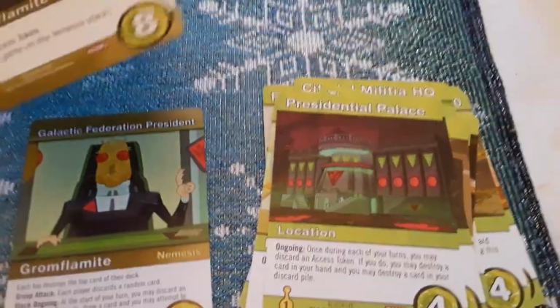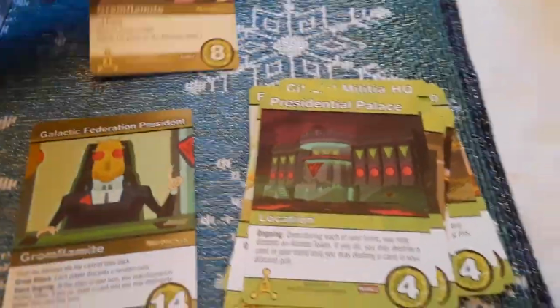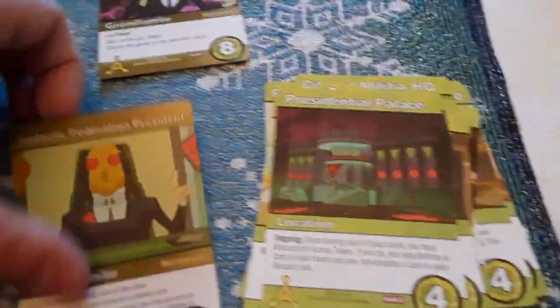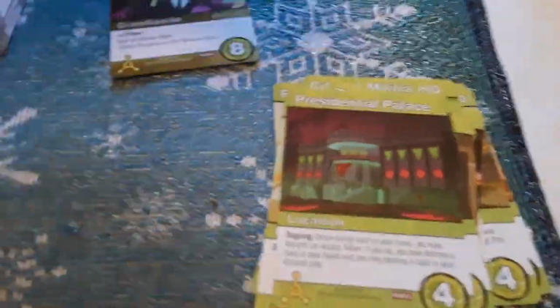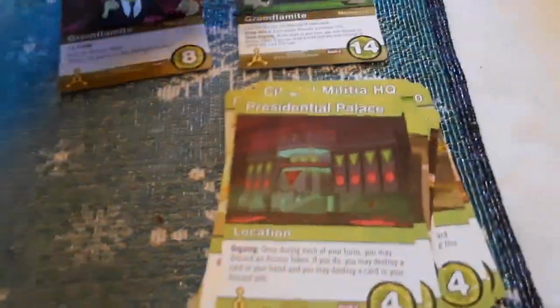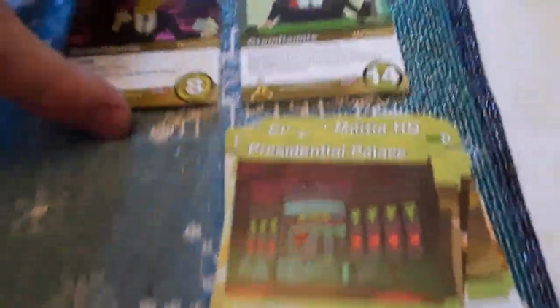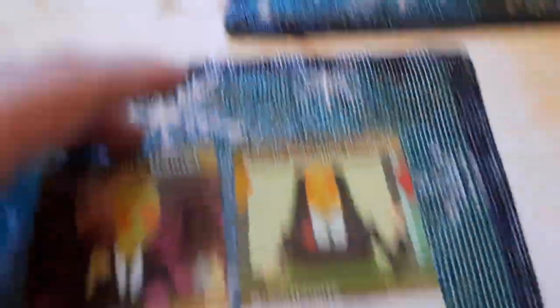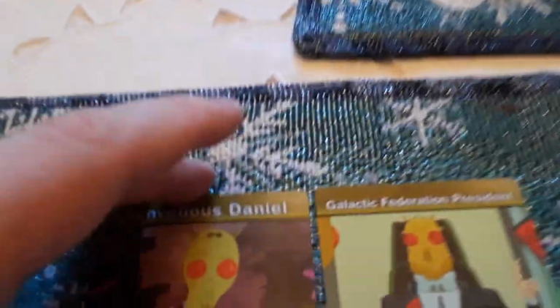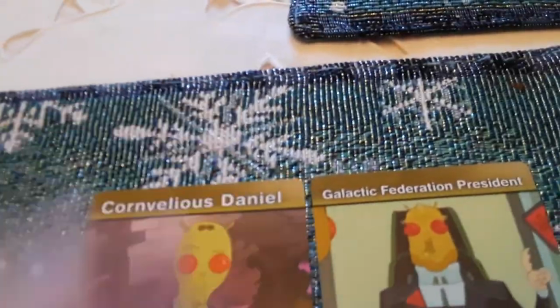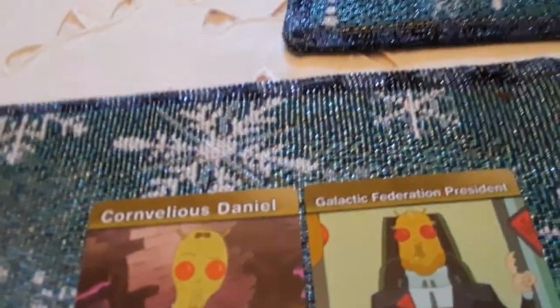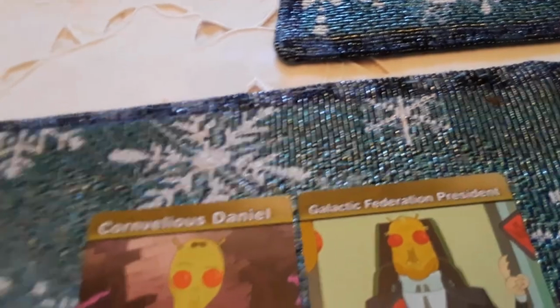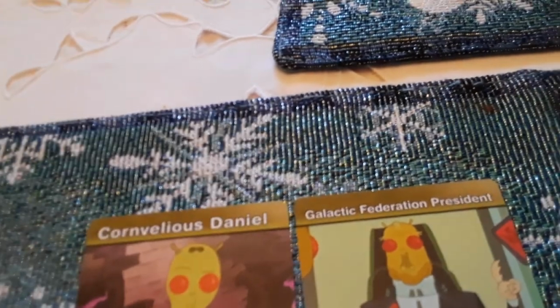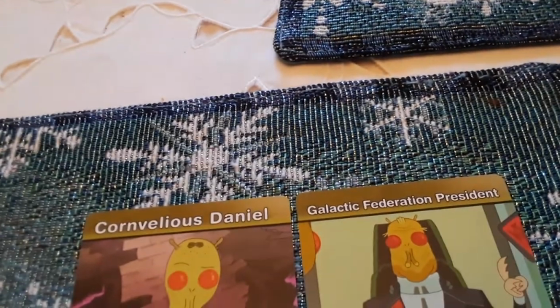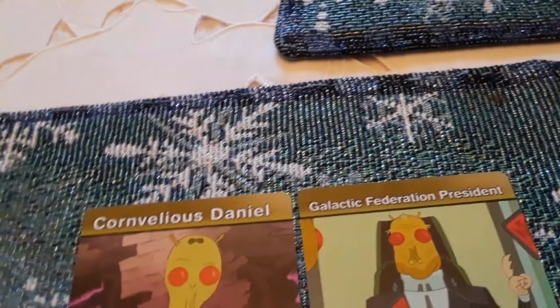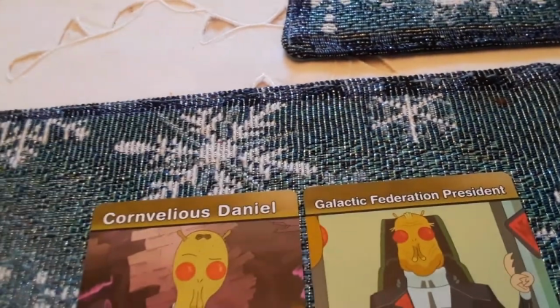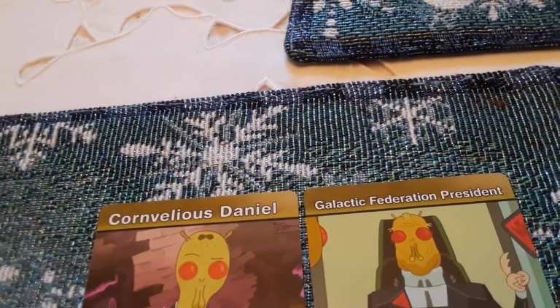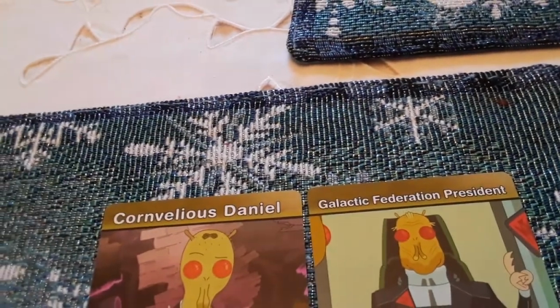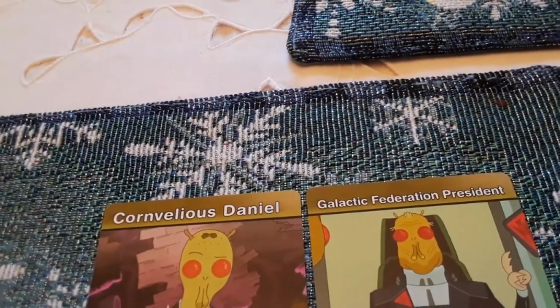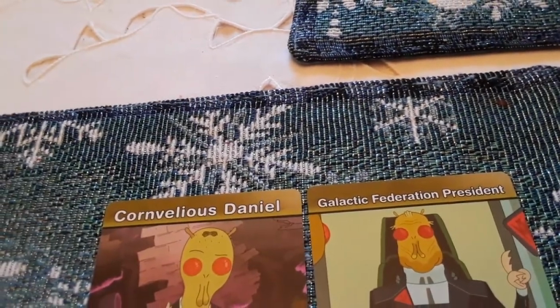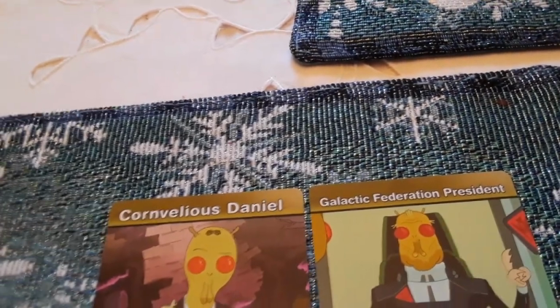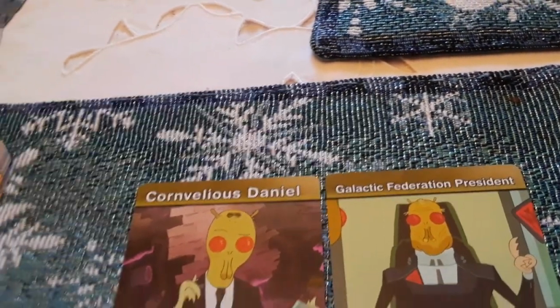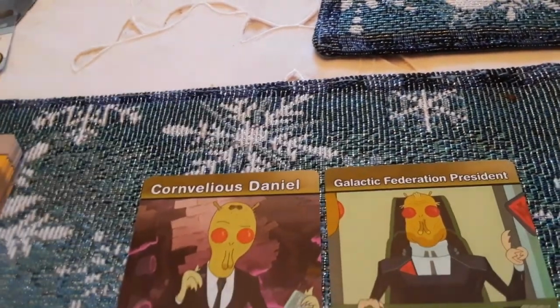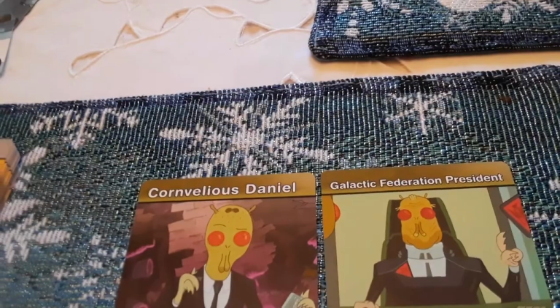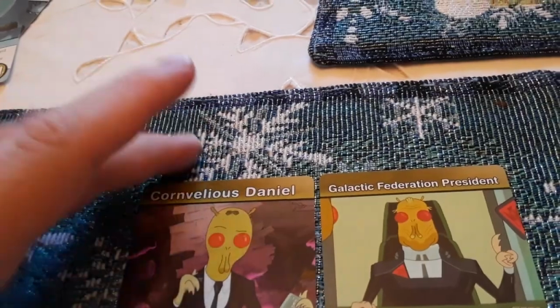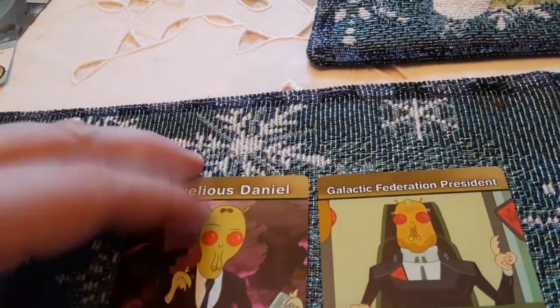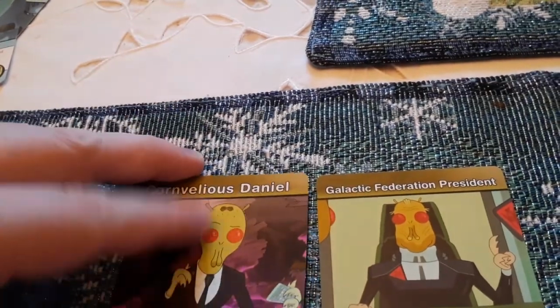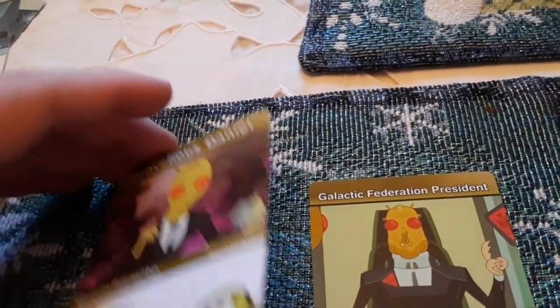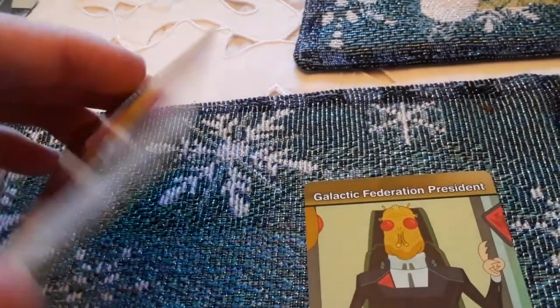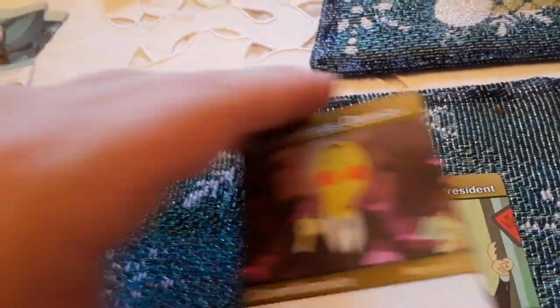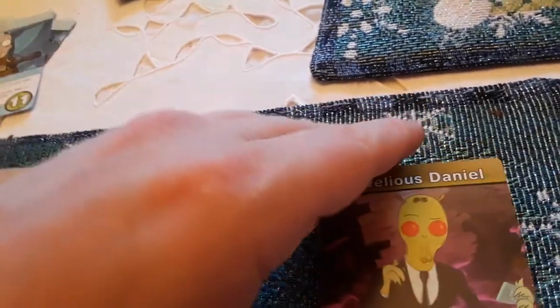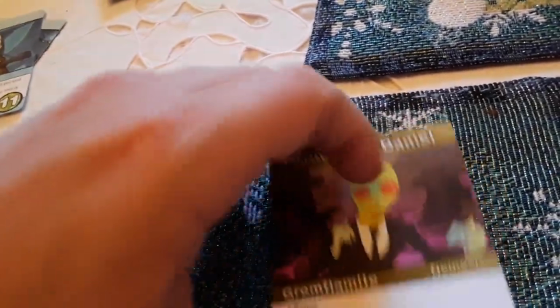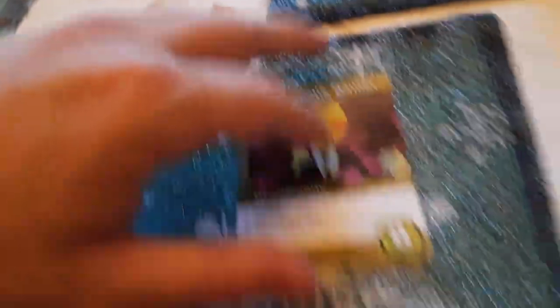More location cards: Mission Control, the Garage, the Drive Through, Space Prison, the Neighborhood, the Grave, and the Presidential Palace. We also got two Glomflomits — Cornelius Daniel, which is a Glomflomit, and the Galactic Federation President, which is another Glomflomit.